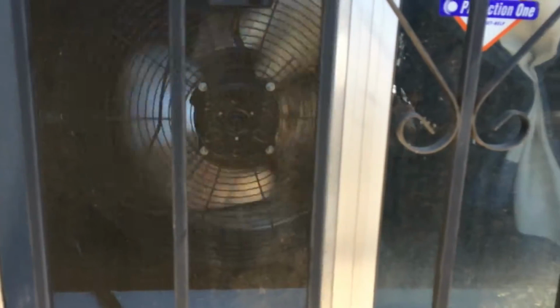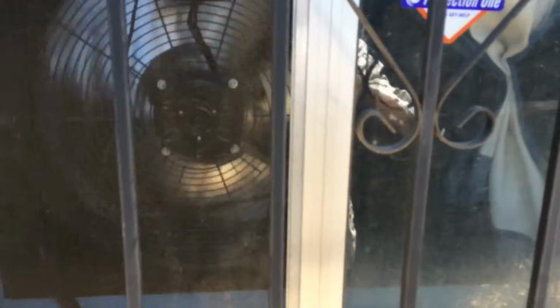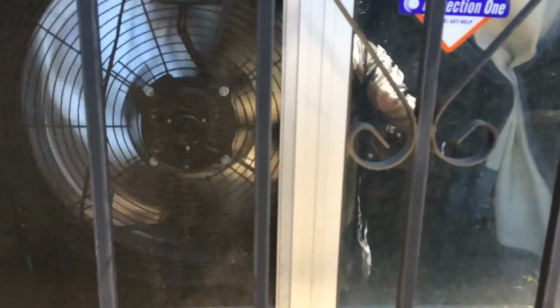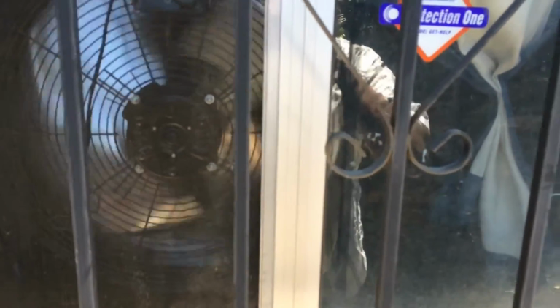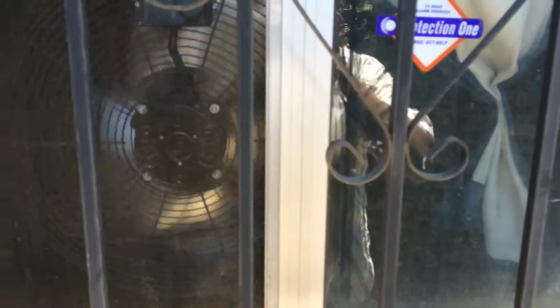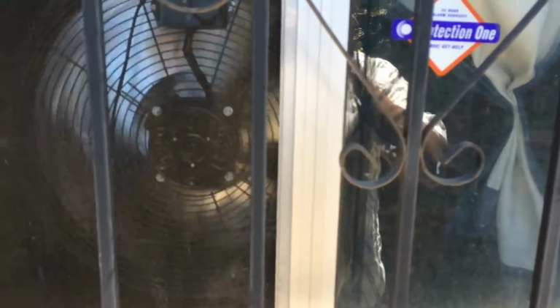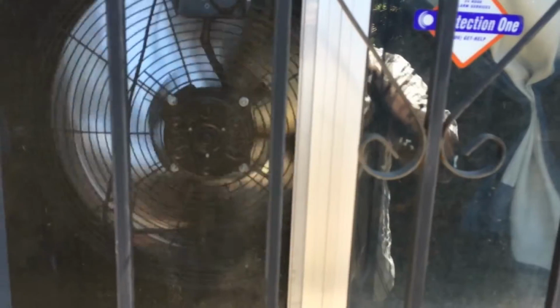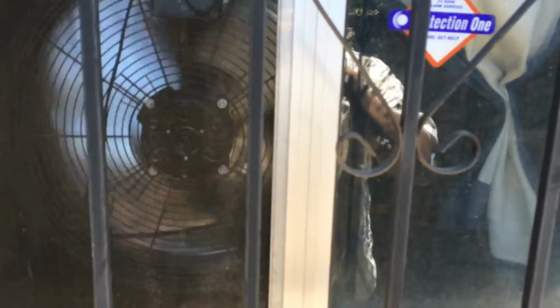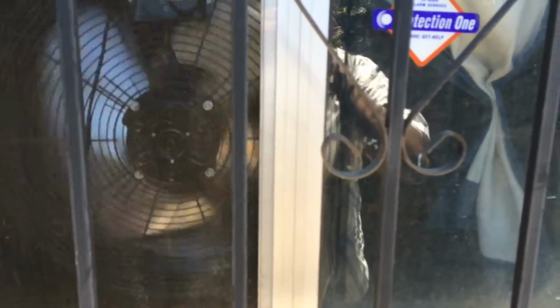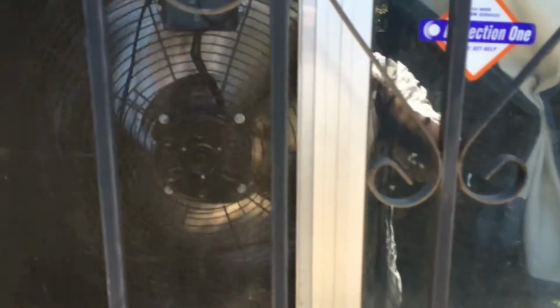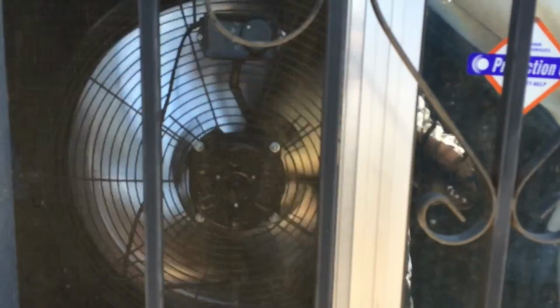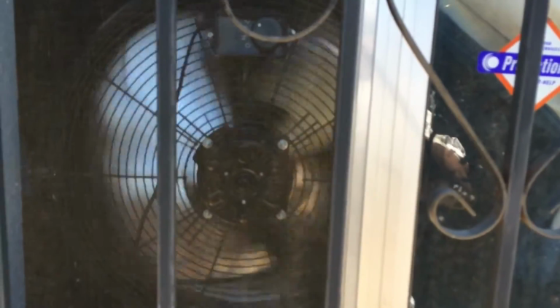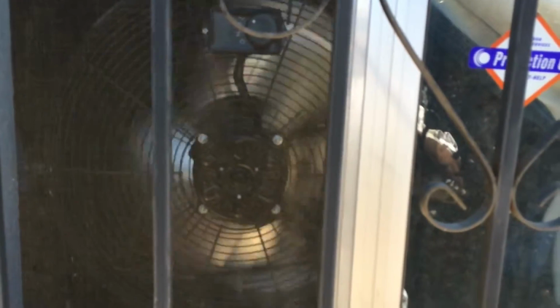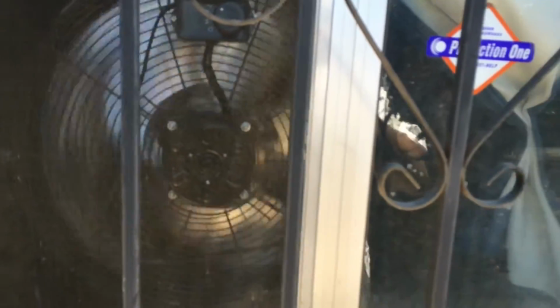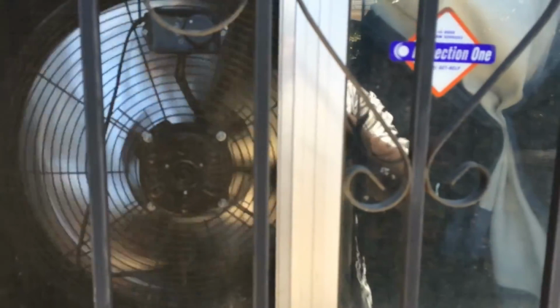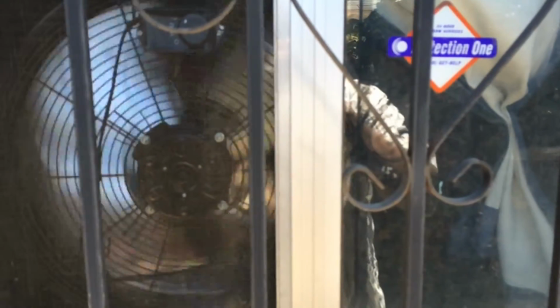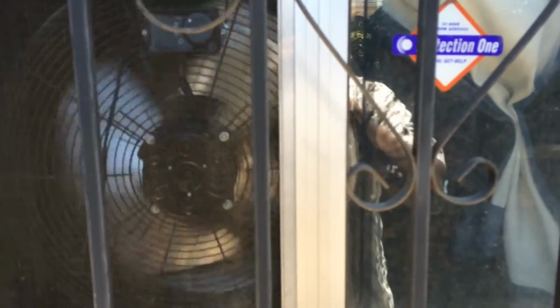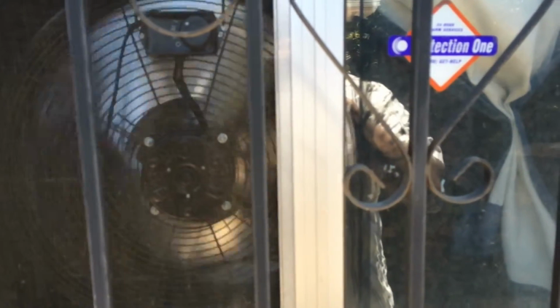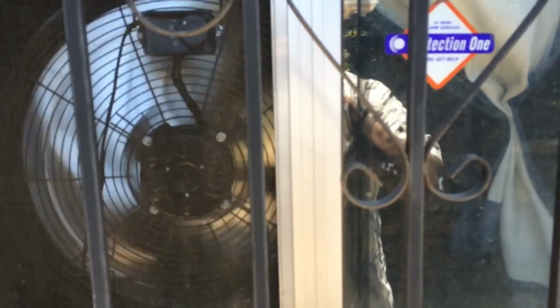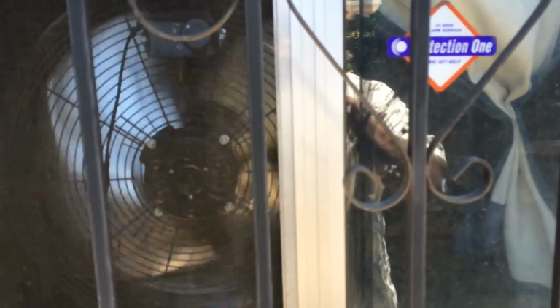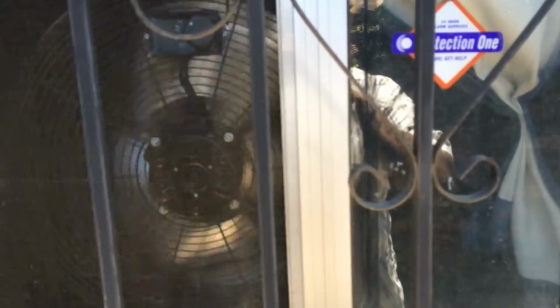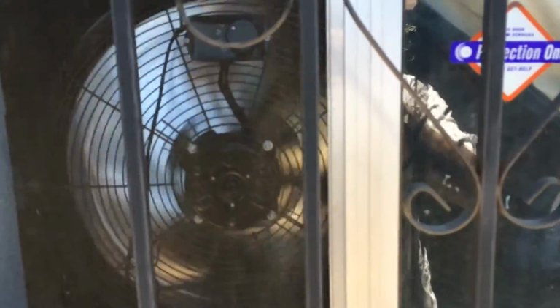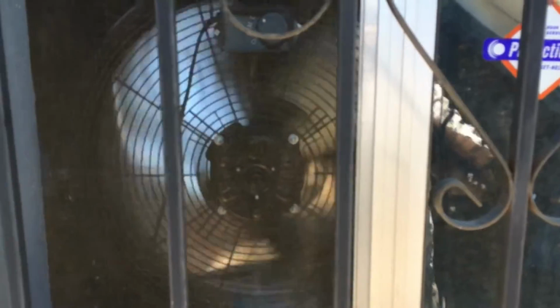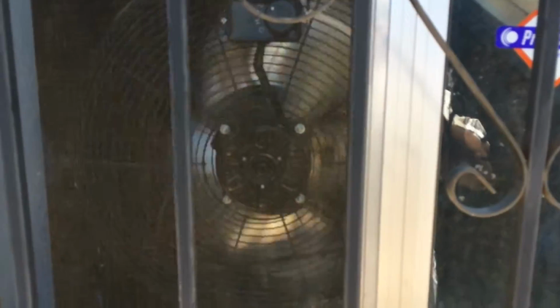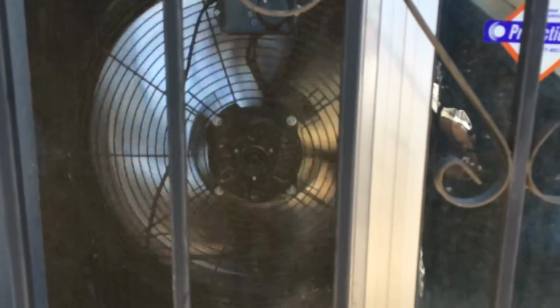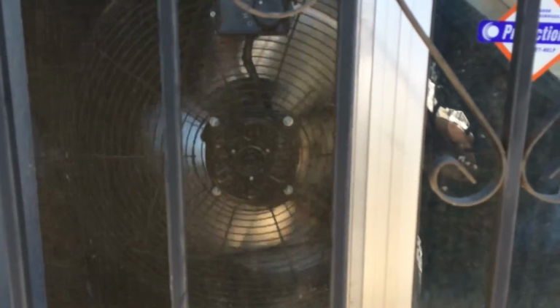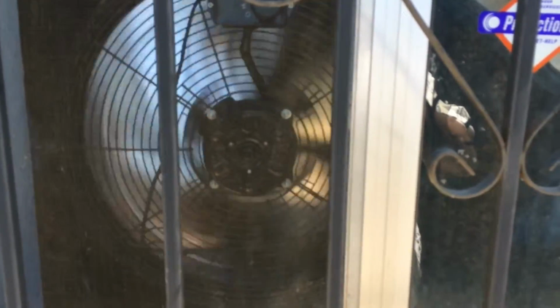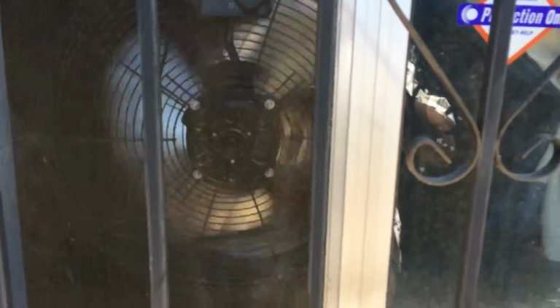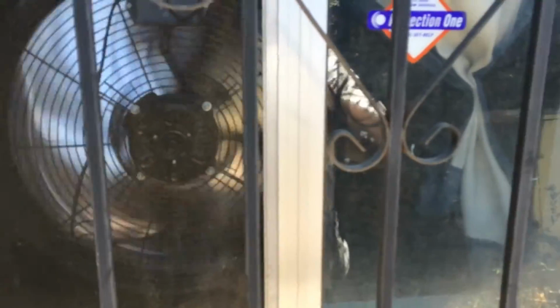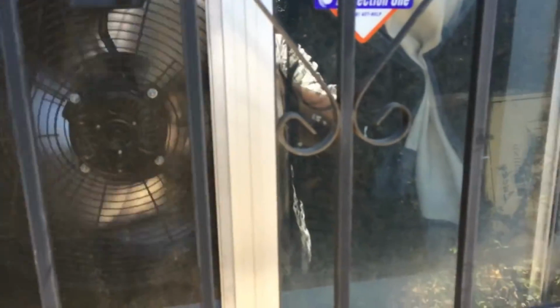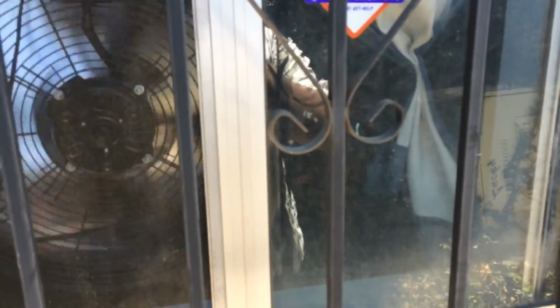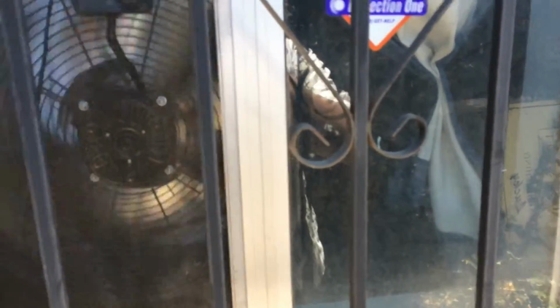This is my high-velocity fan from the back, pulling in all the cool air from the outside. Full-size McMillan right here.